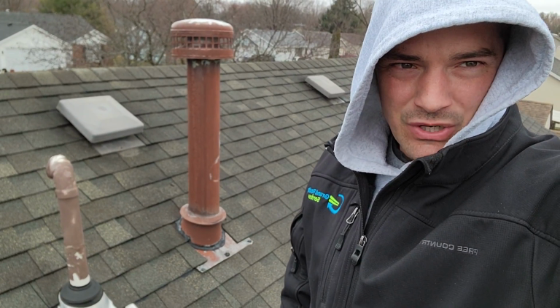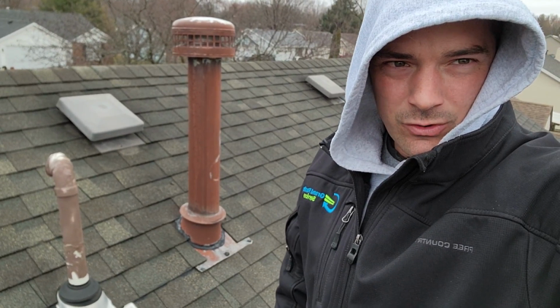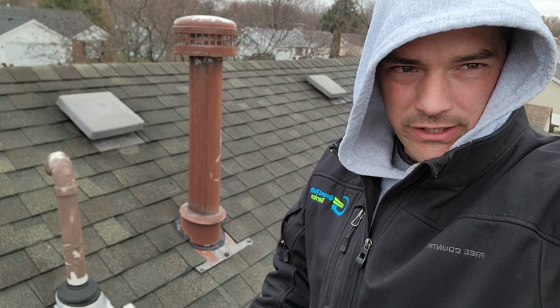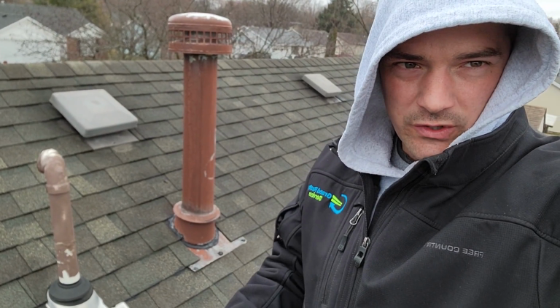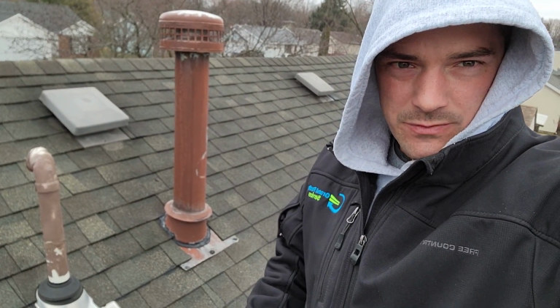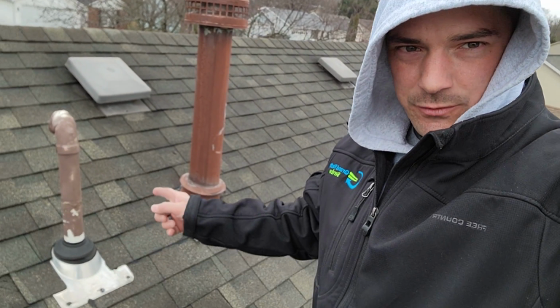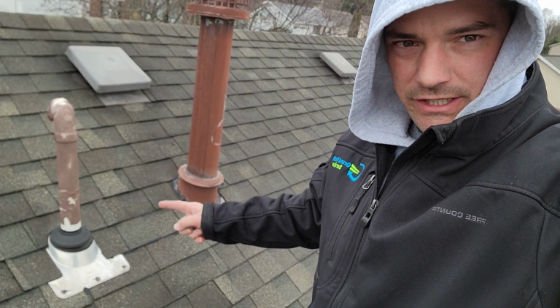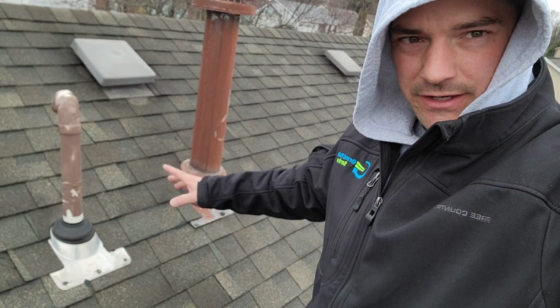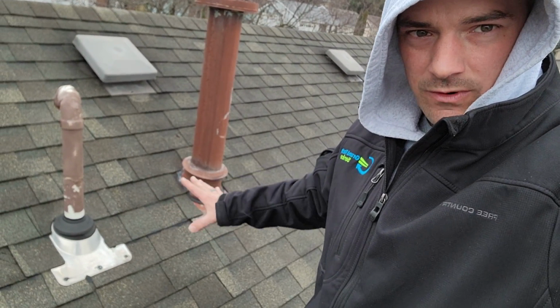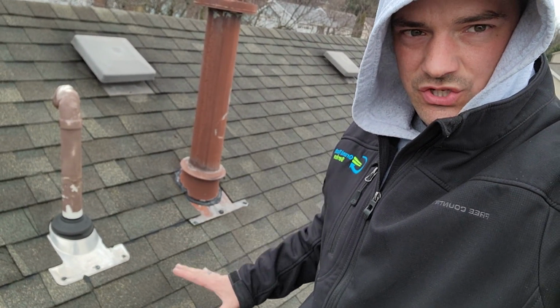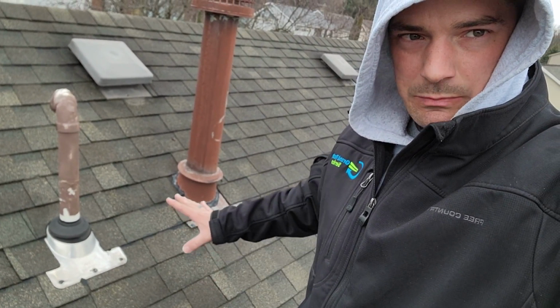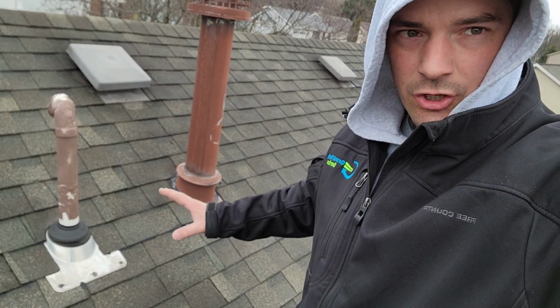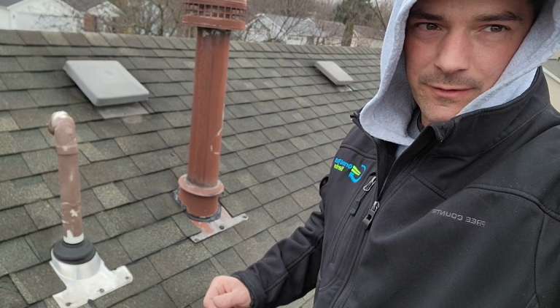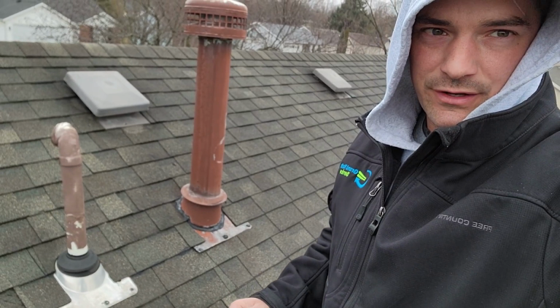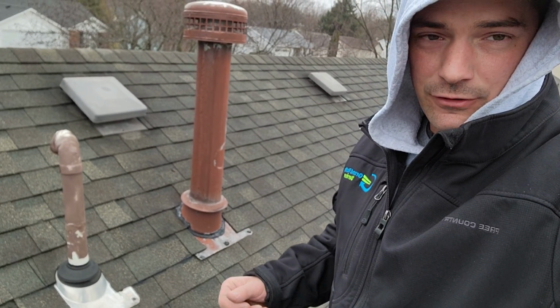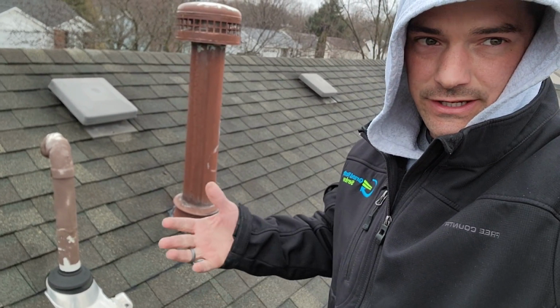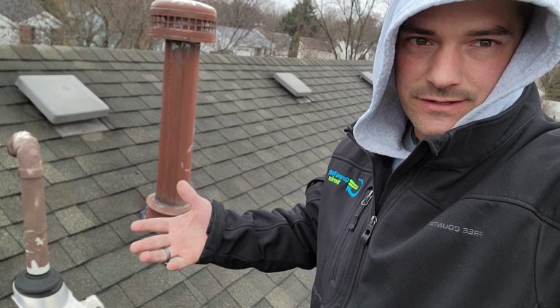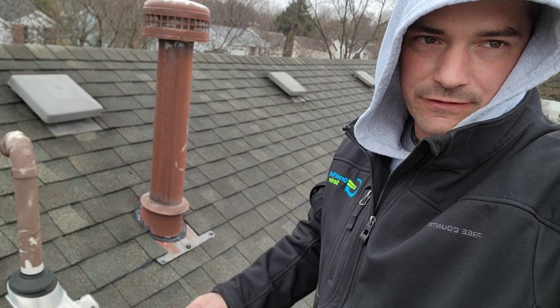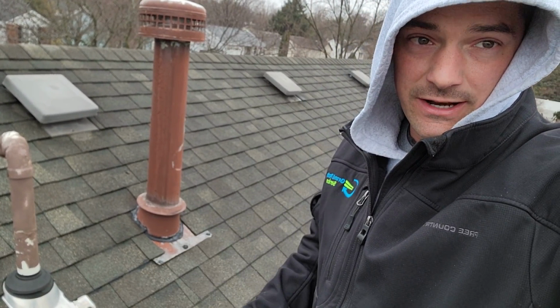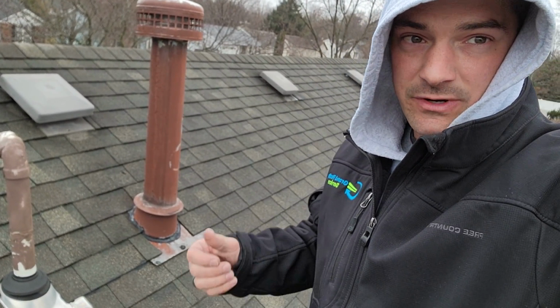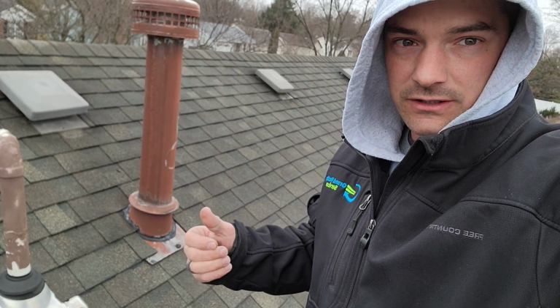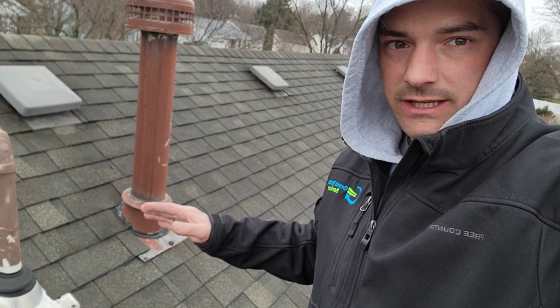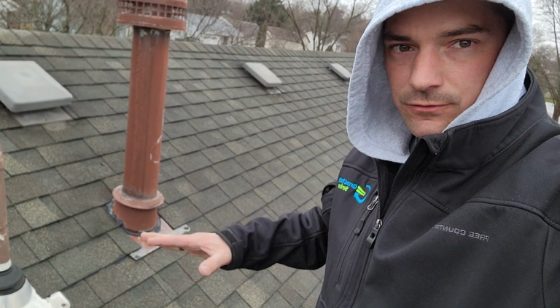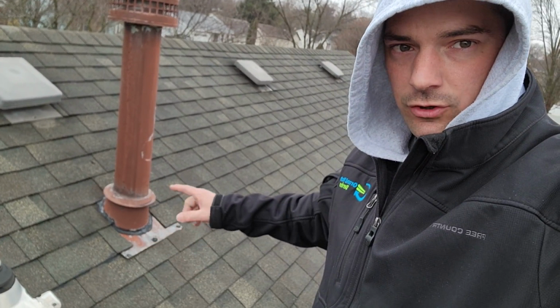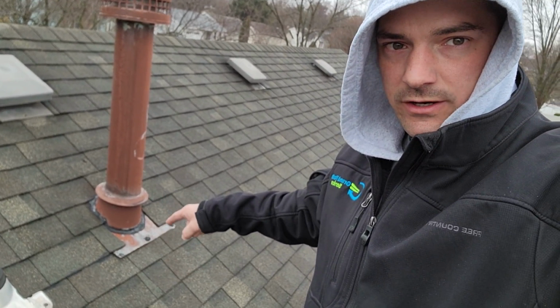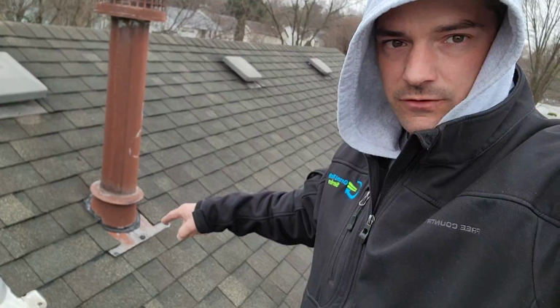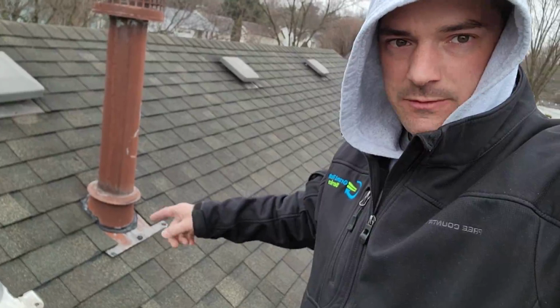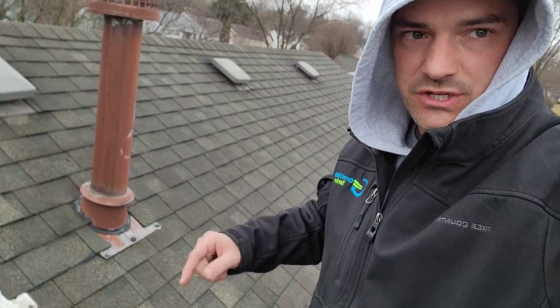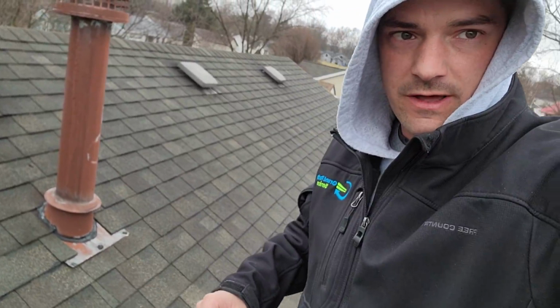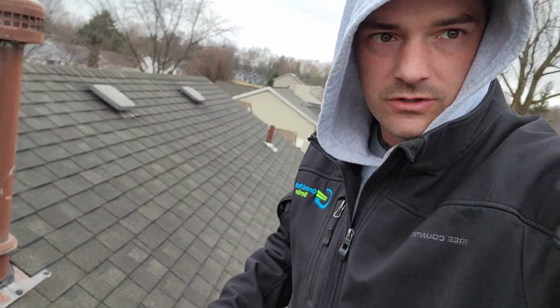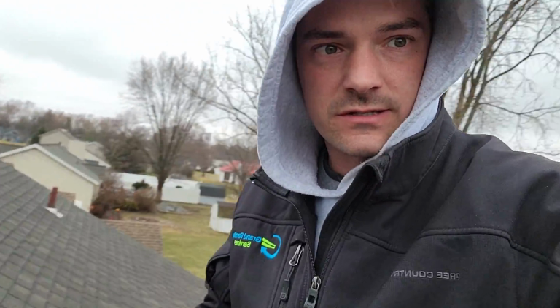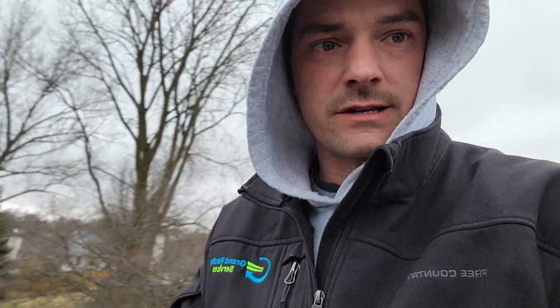Brian with Karen Riffin bringing you another quick video inspection. We've got a leak coming in right around this general spot. The homeowner found a leak in his front living room right near this furnace pipe. Let's switch the camera around and get to it because it is still nasty out here.